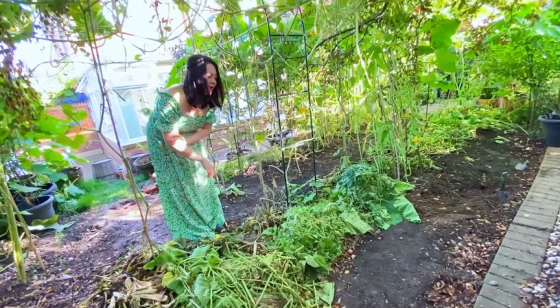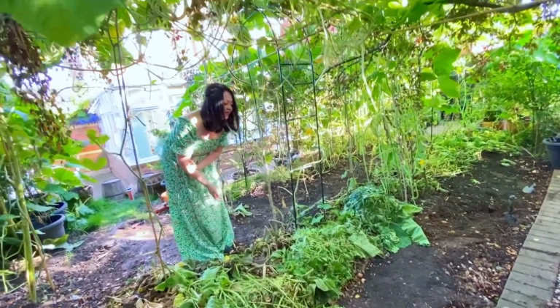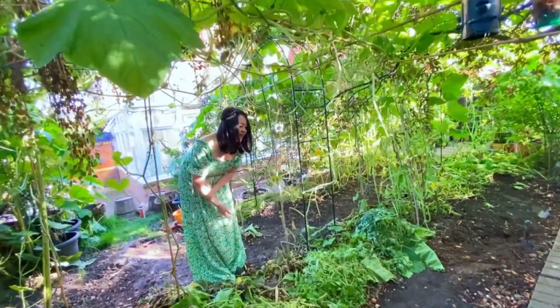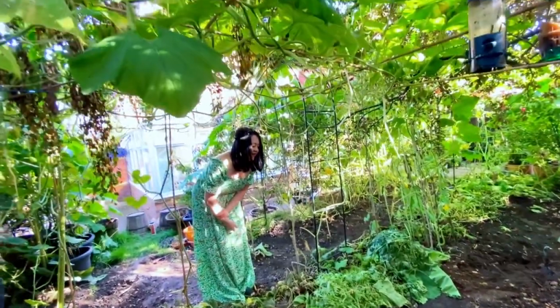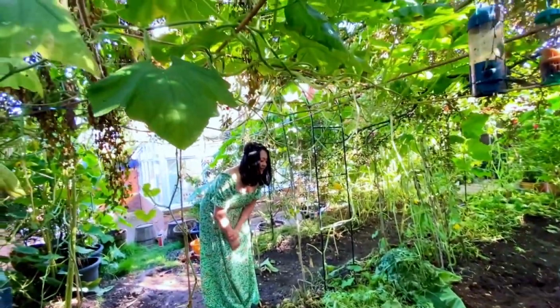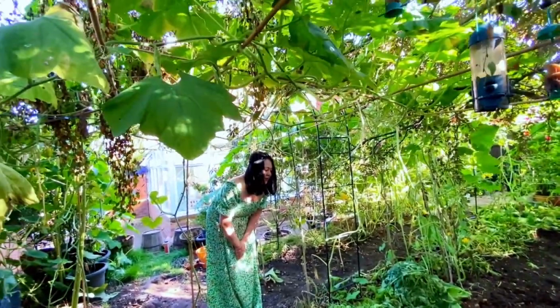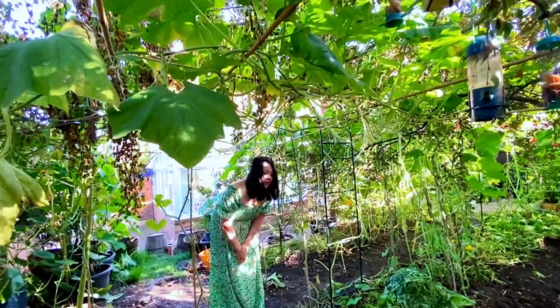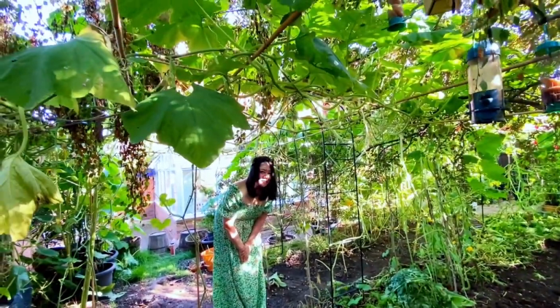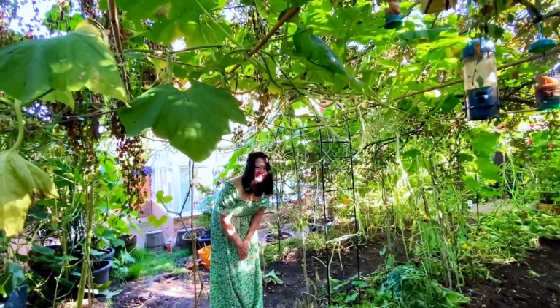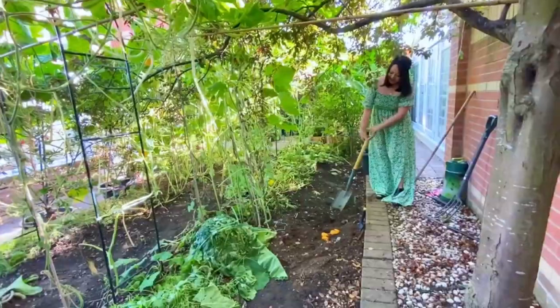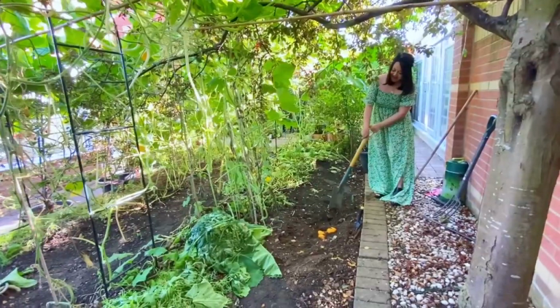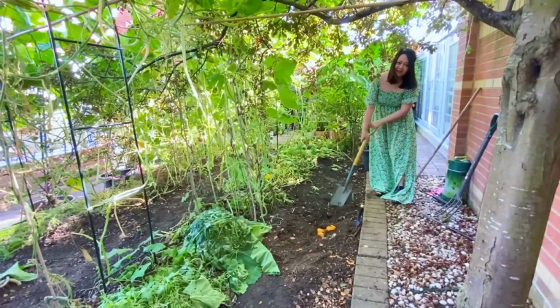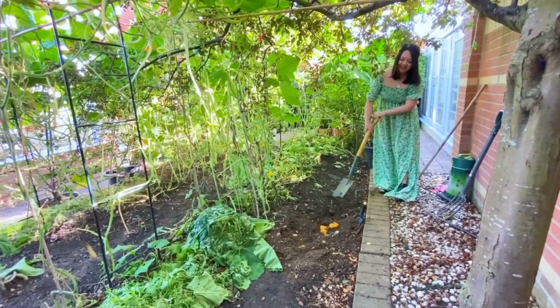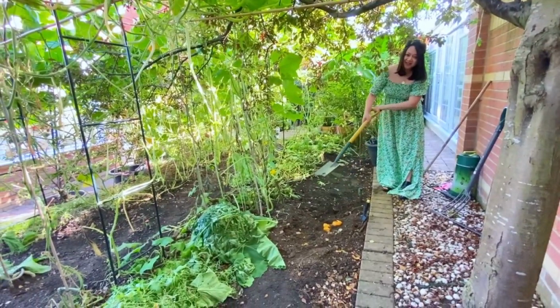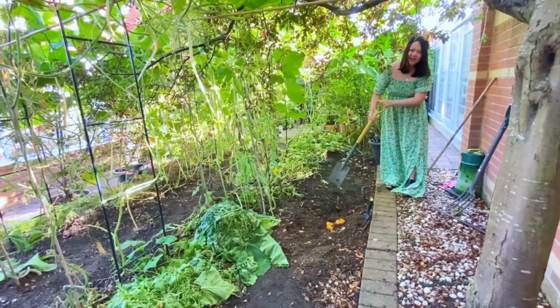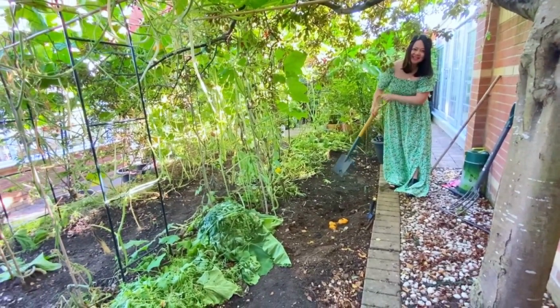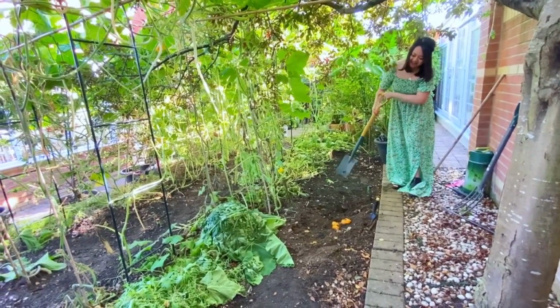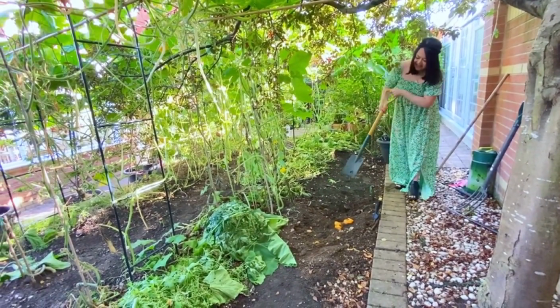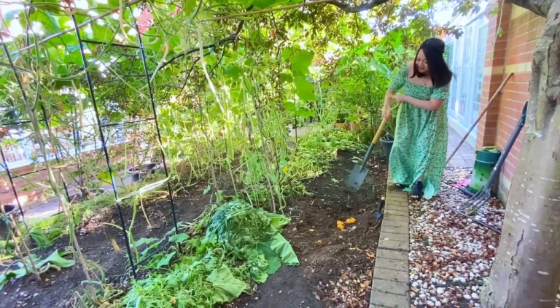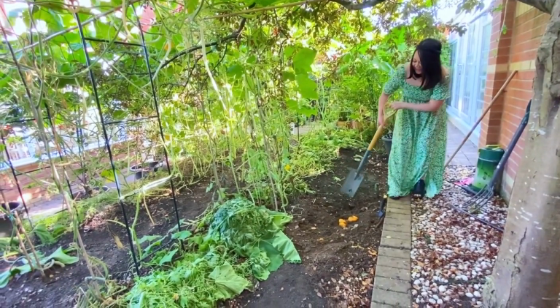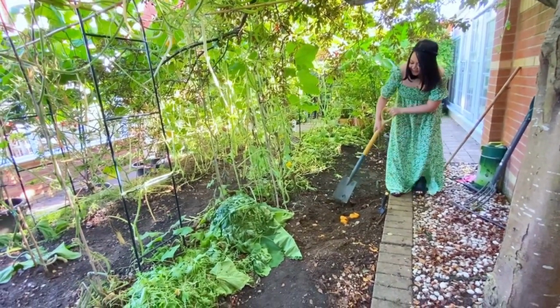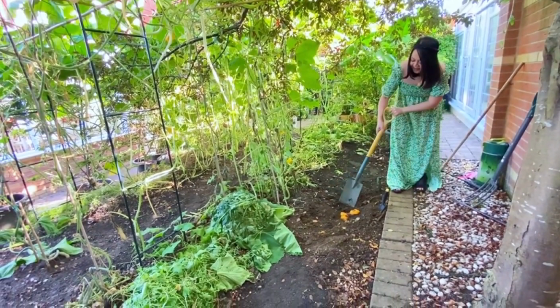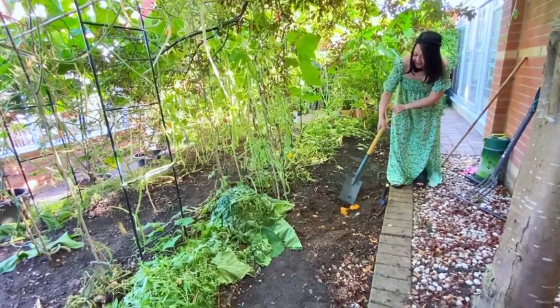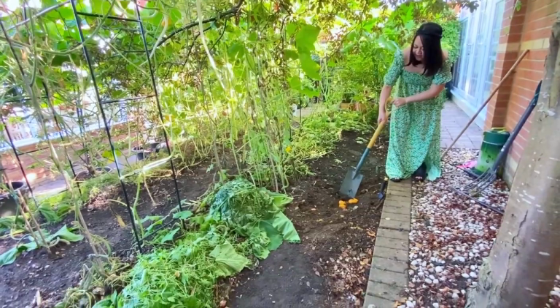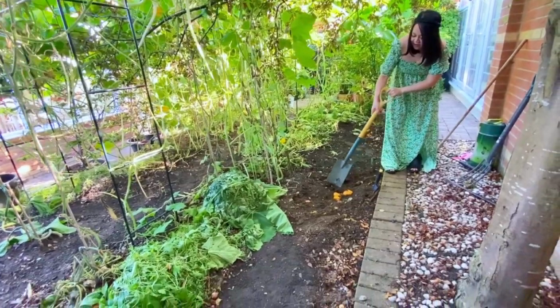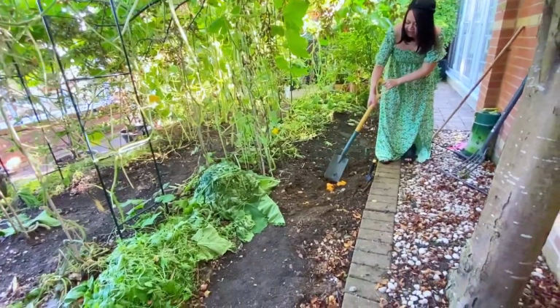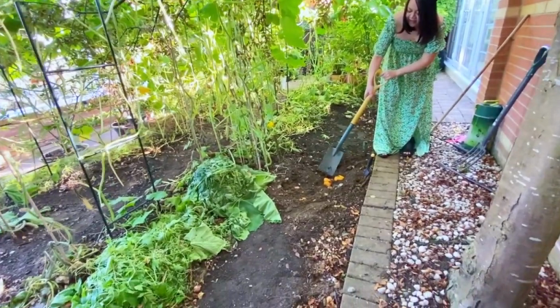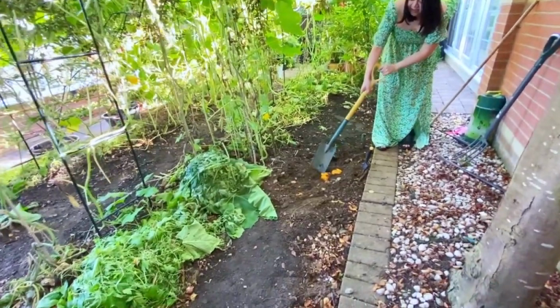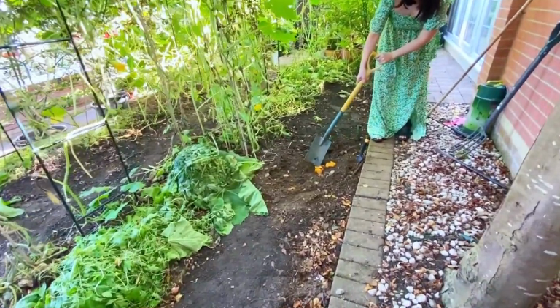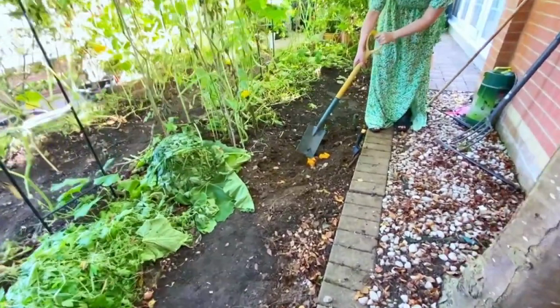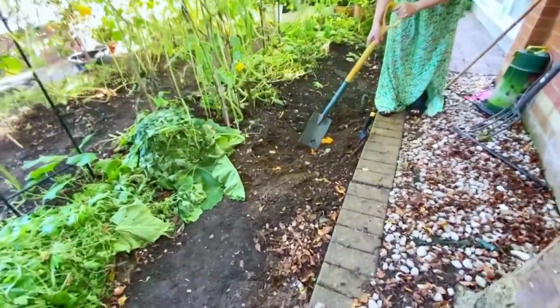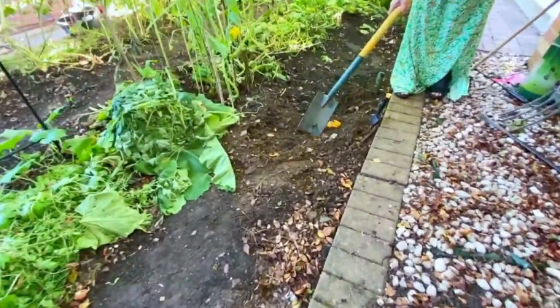Orange peel and apple grape peel — just this kind of scraps. It's good for compost. You can see orange skin, corn shell.